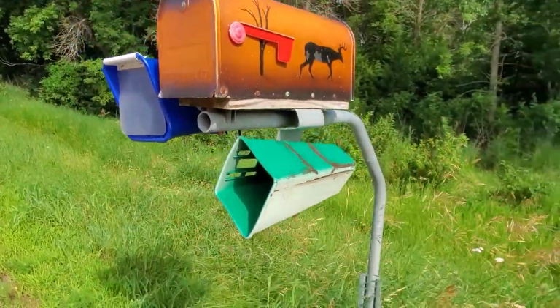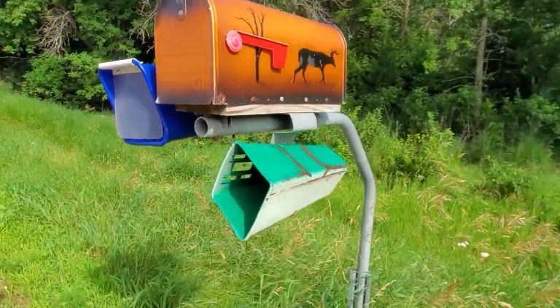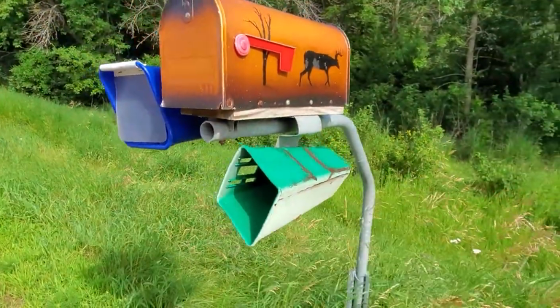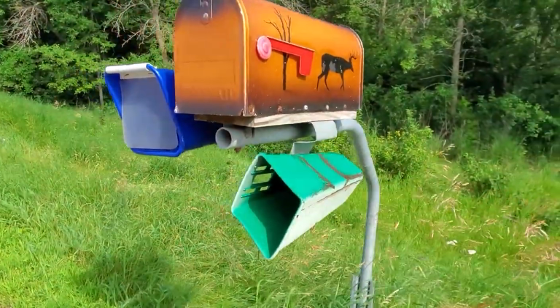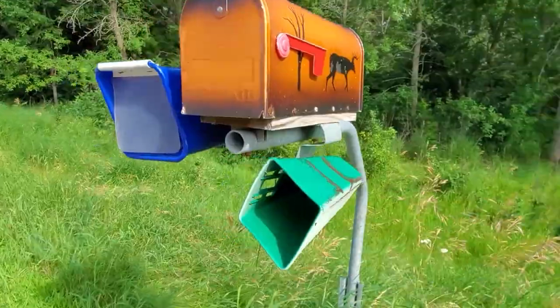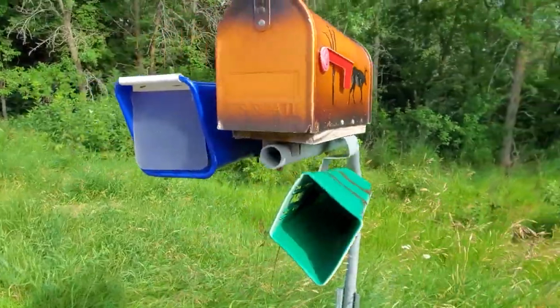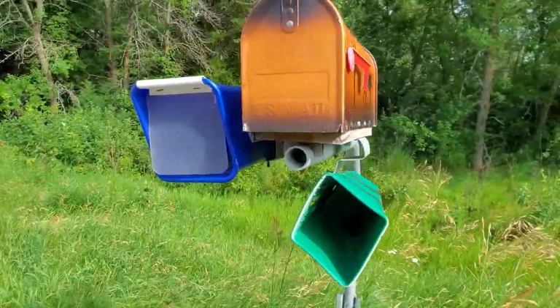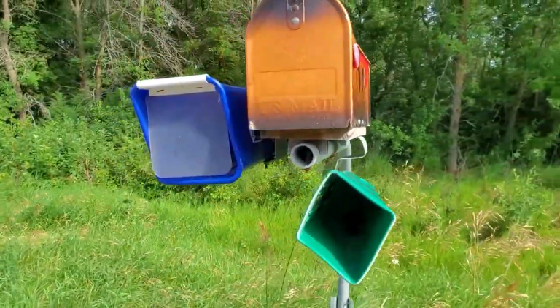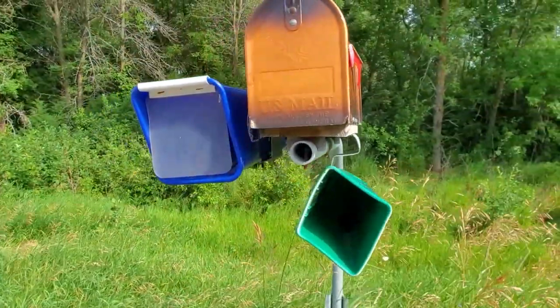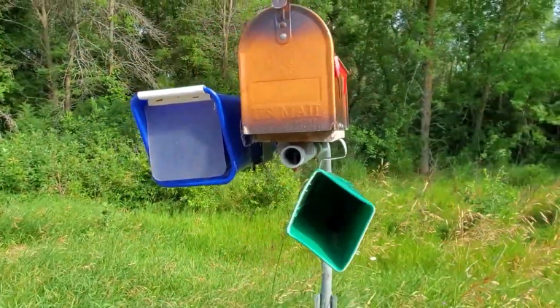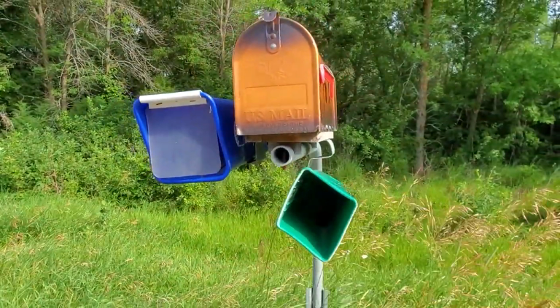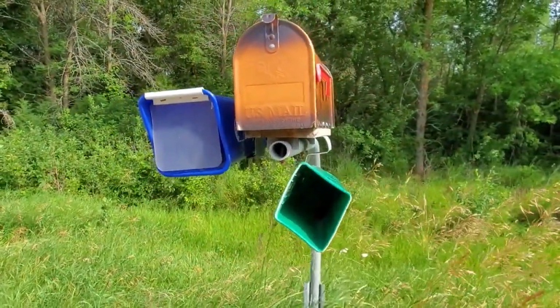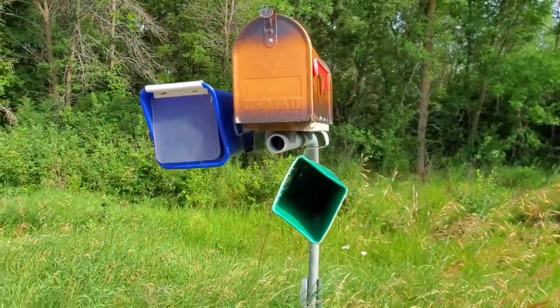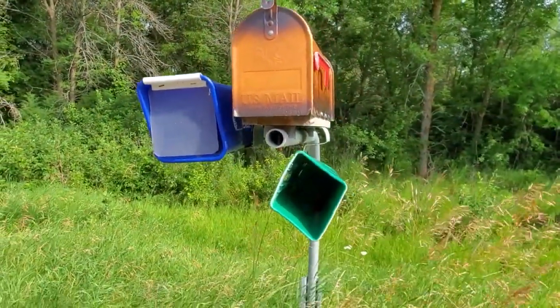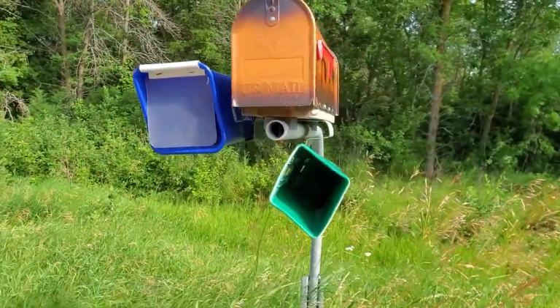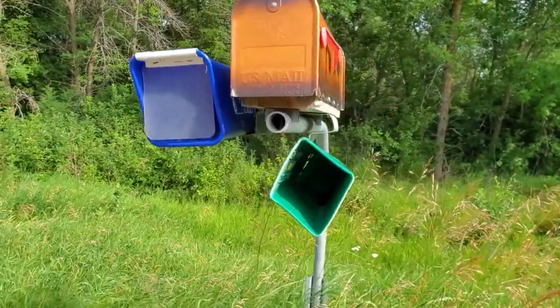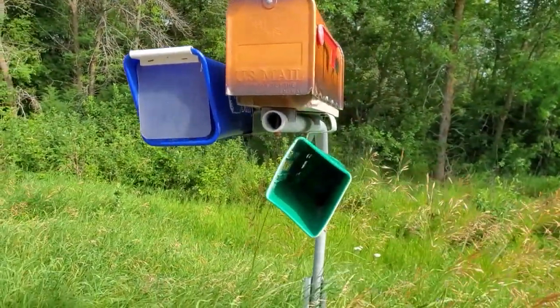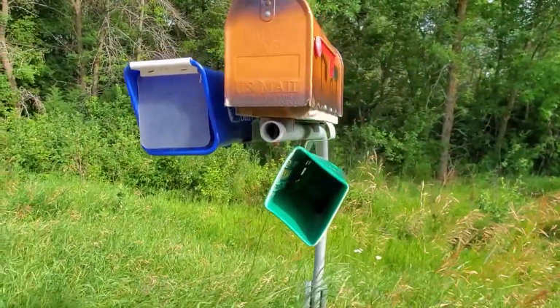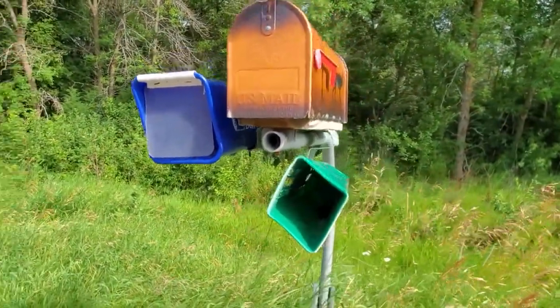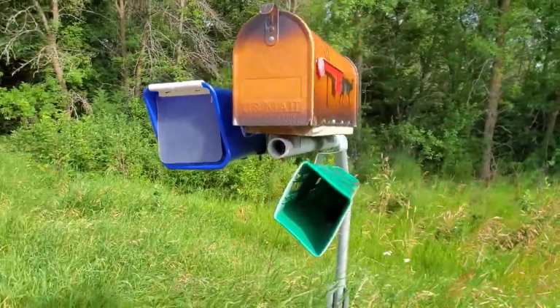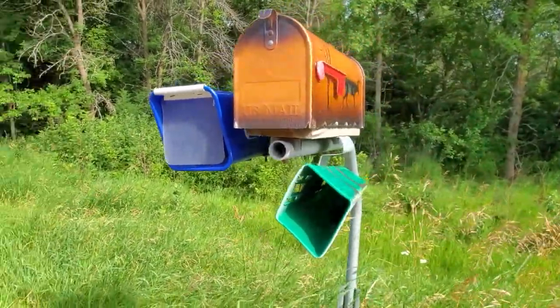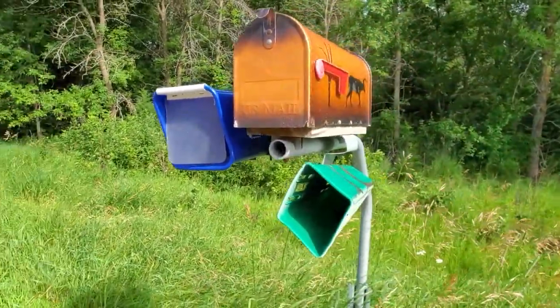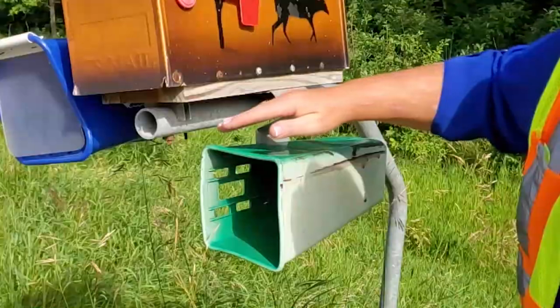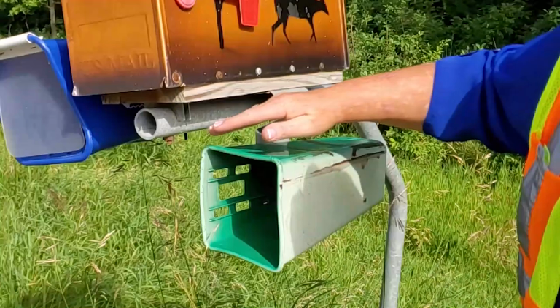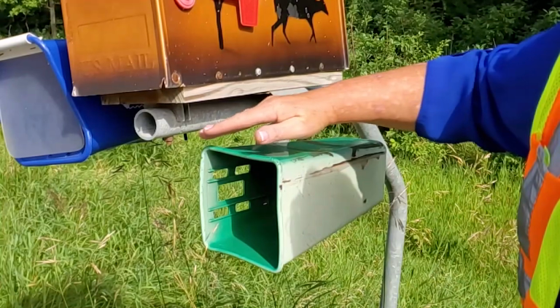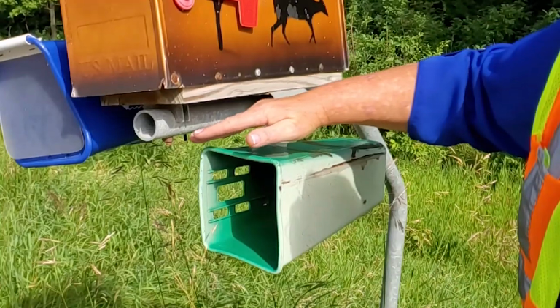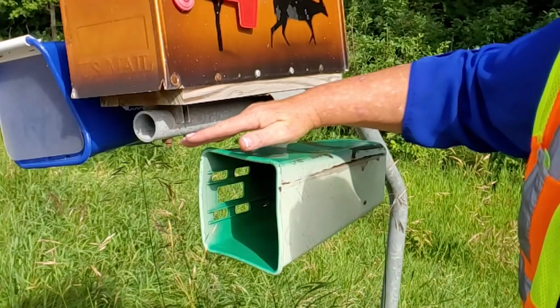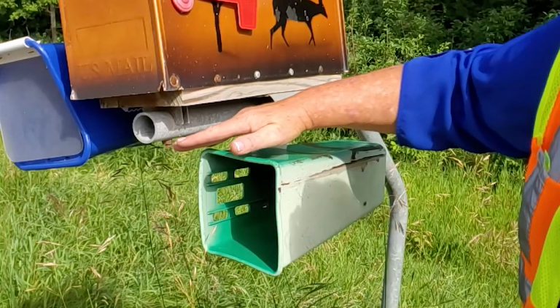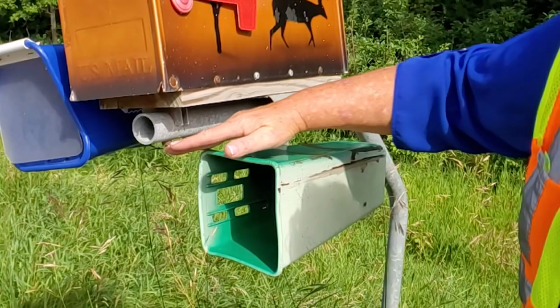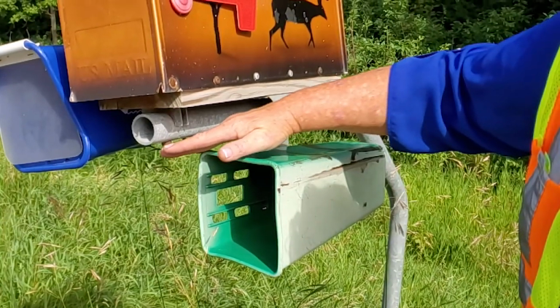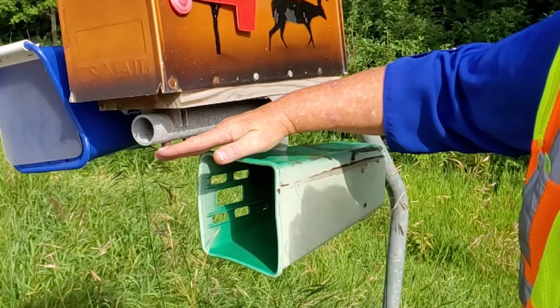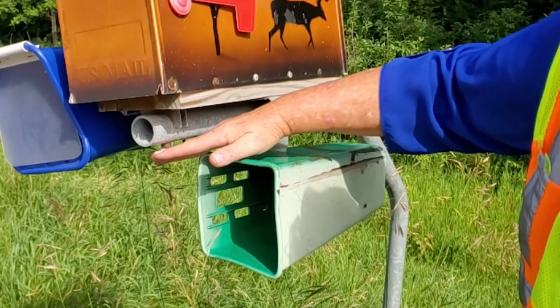A lot of times we see newspaper boxes drooping down, hanging down, and that takes away from the minimum height that we need the mailboxes at.